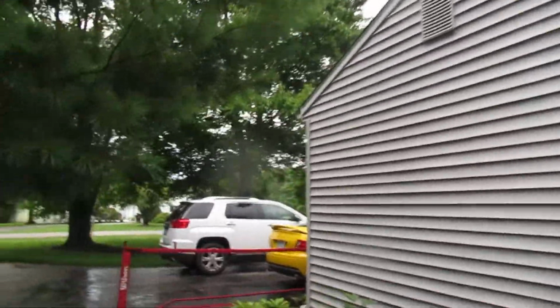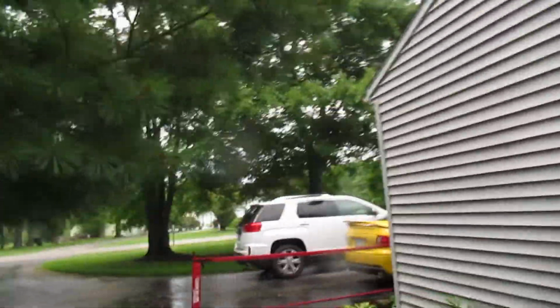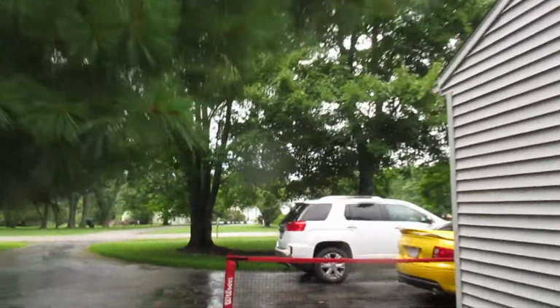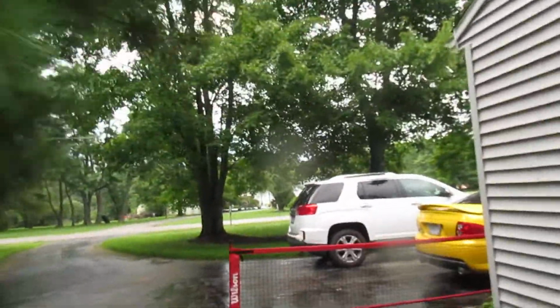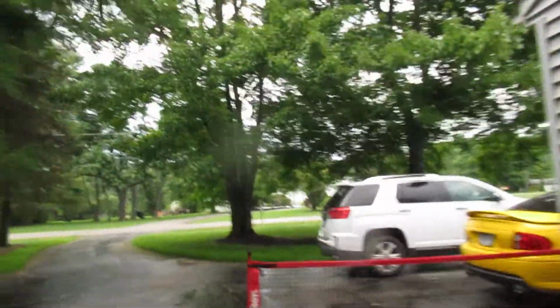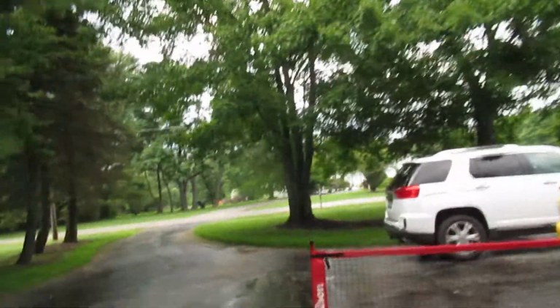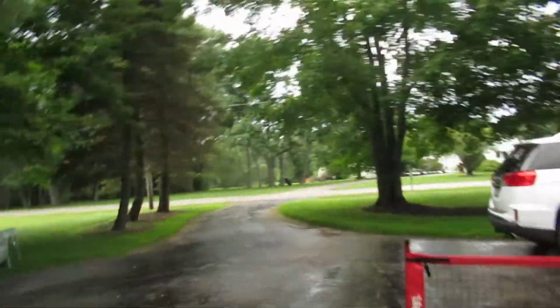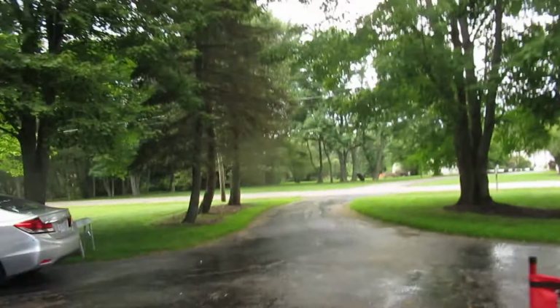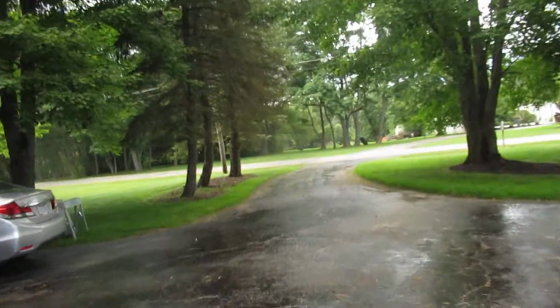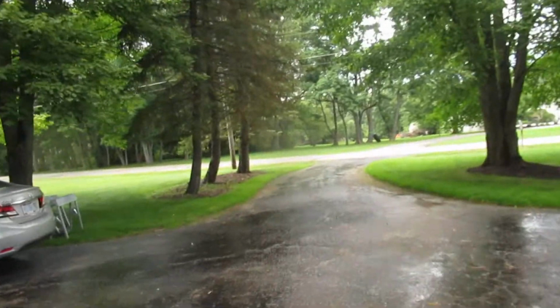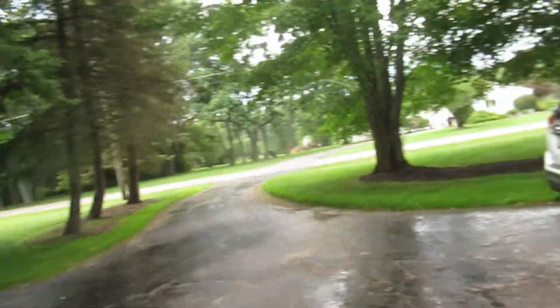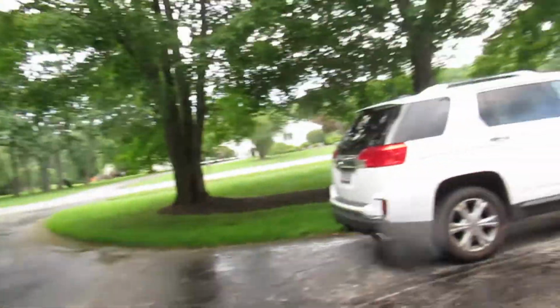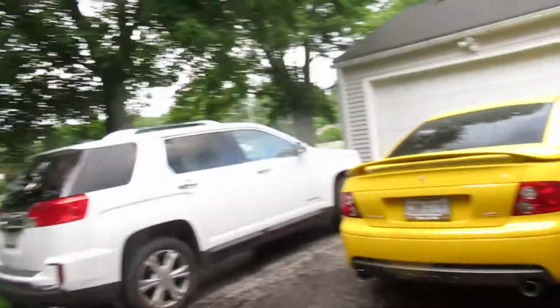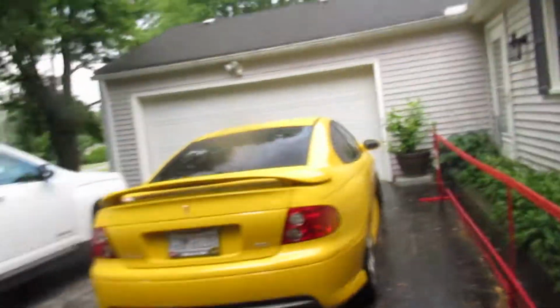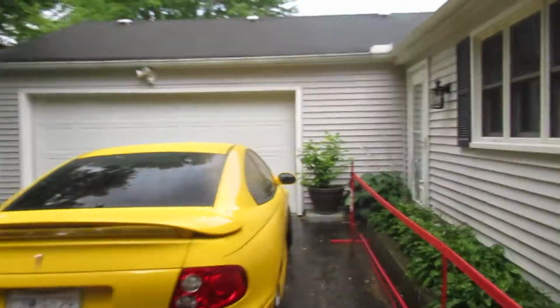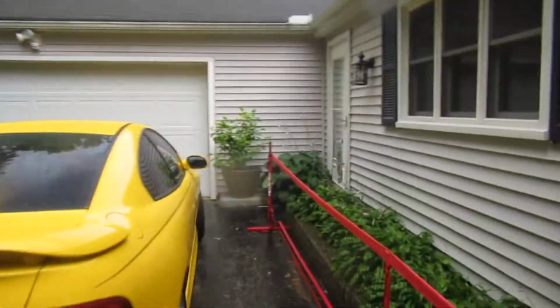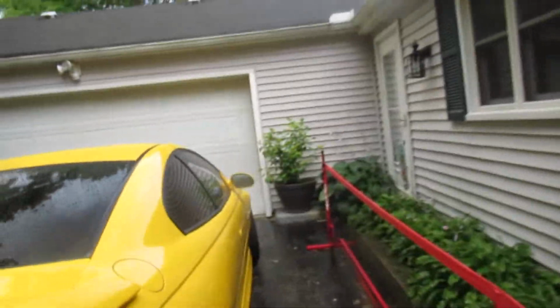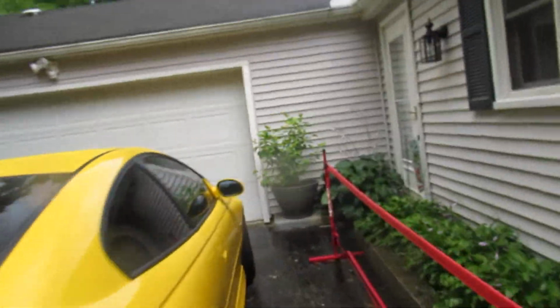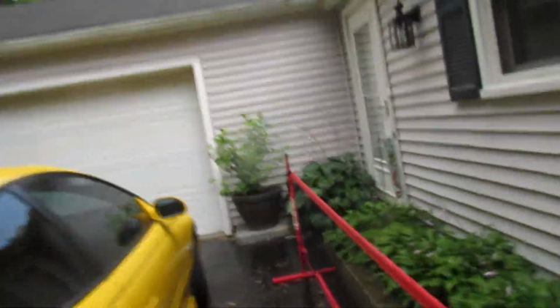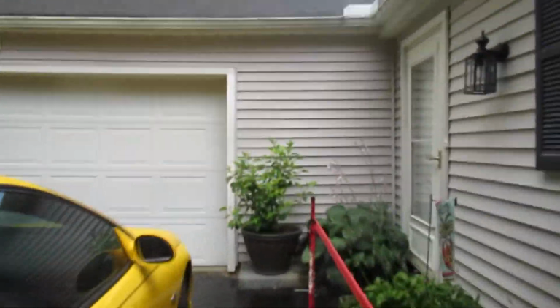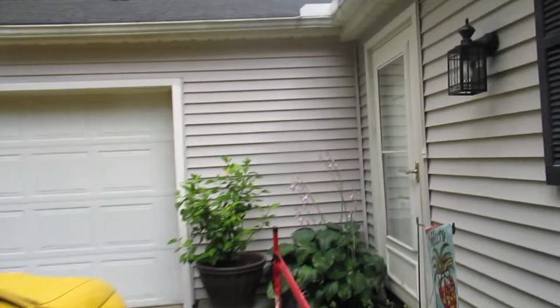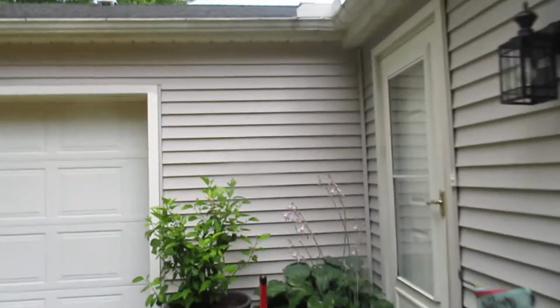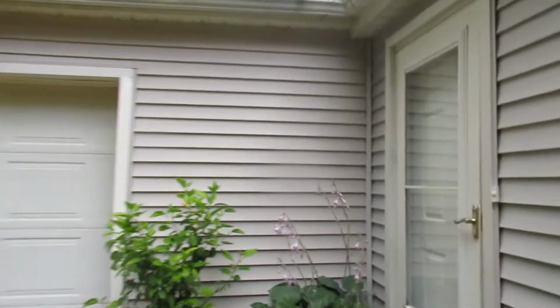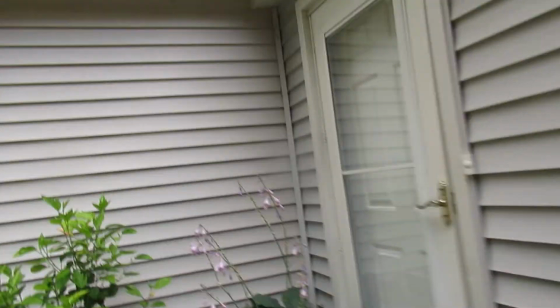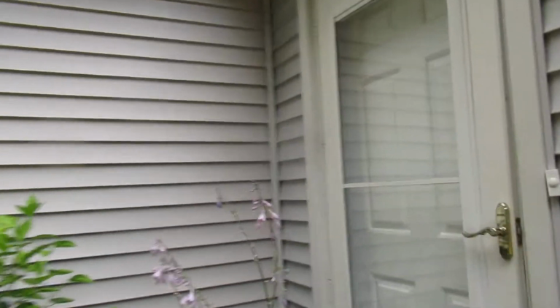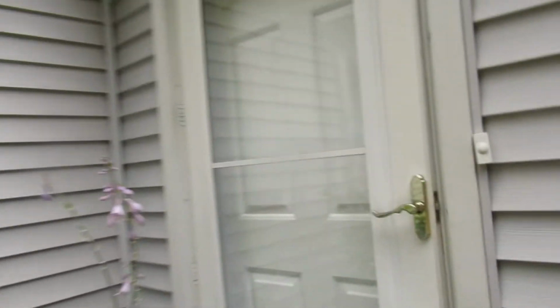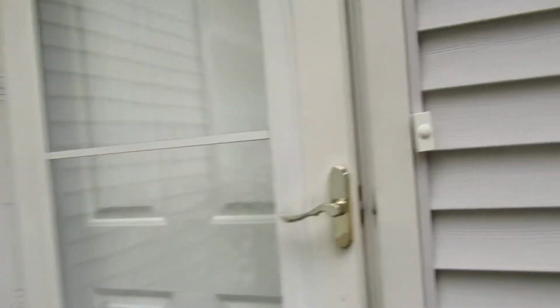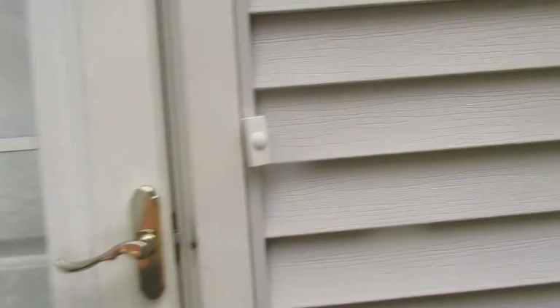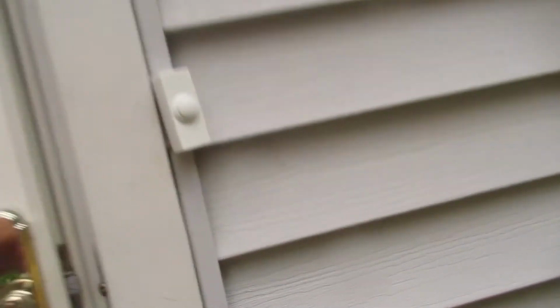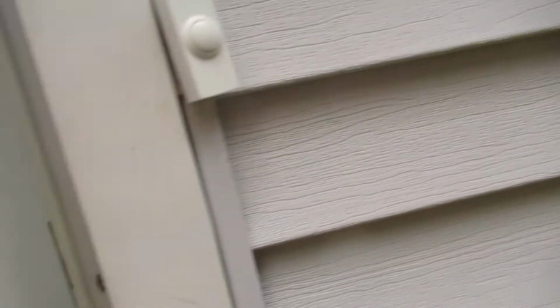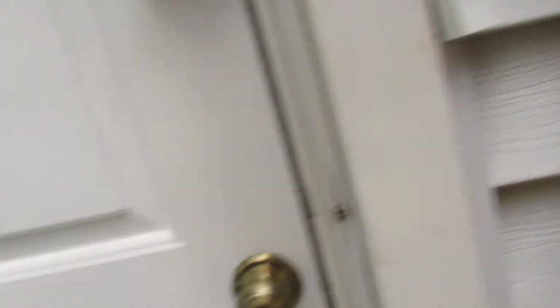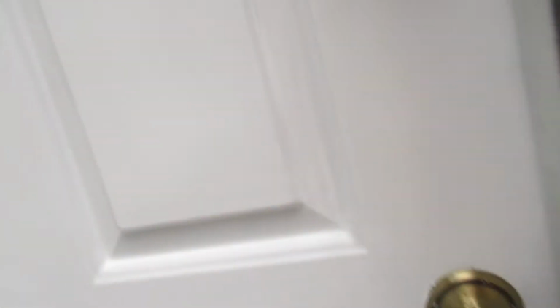Let's go inside. The owner has done a lot of updates on this property — all new, newer flooring, very easy to clean.